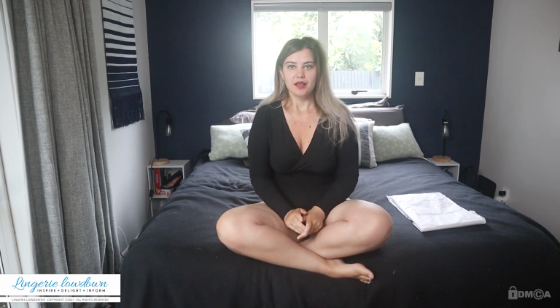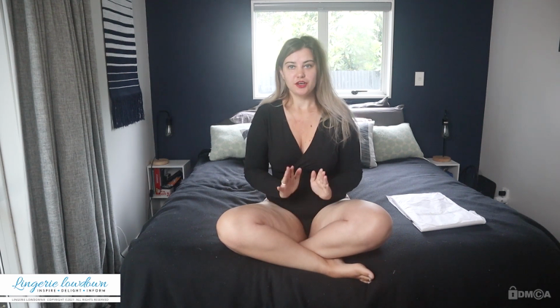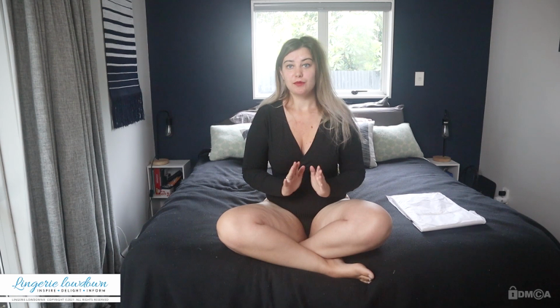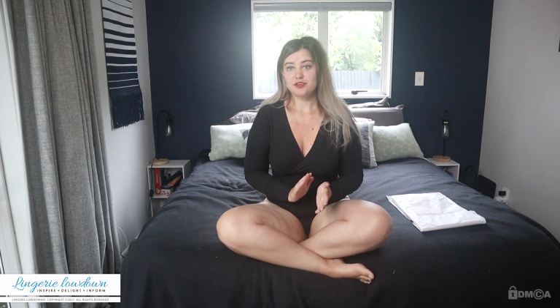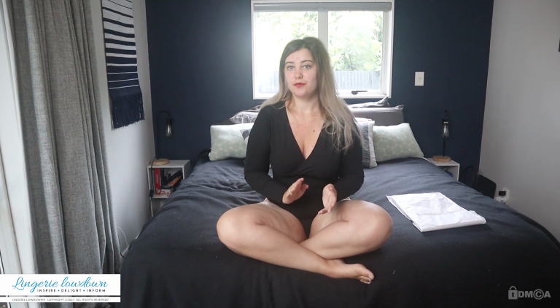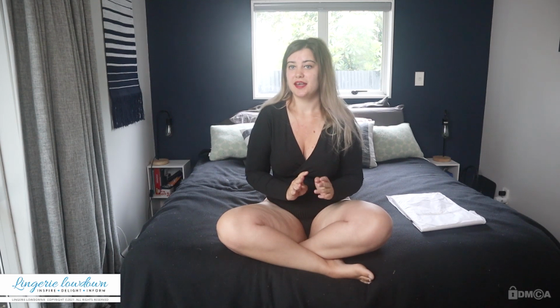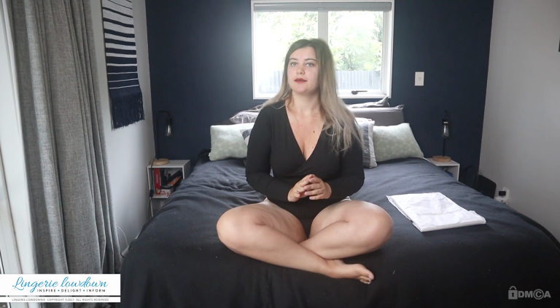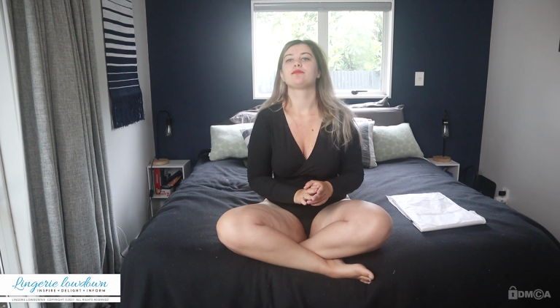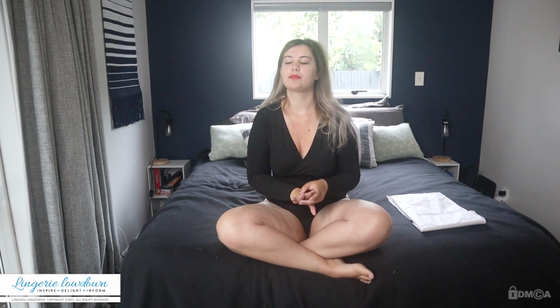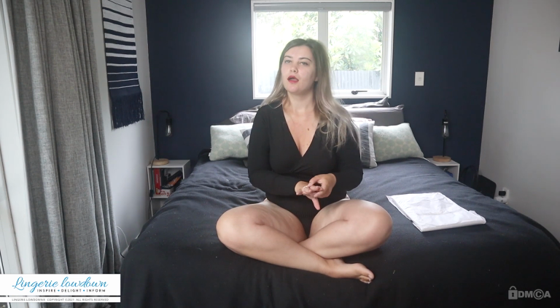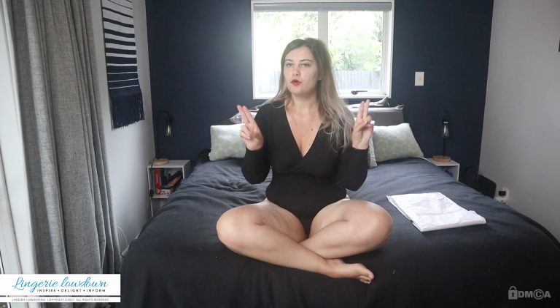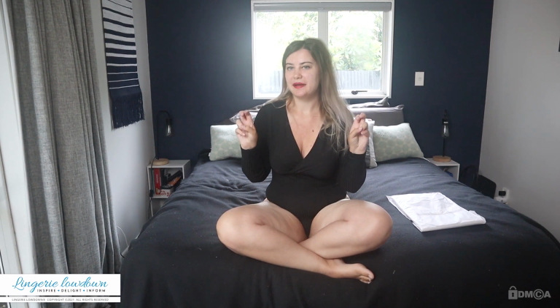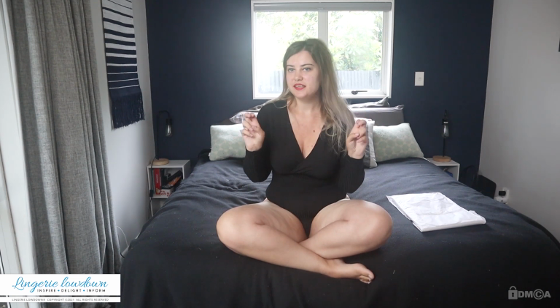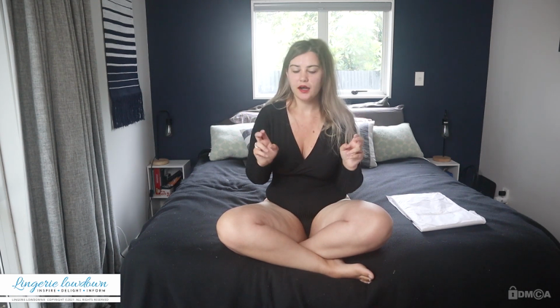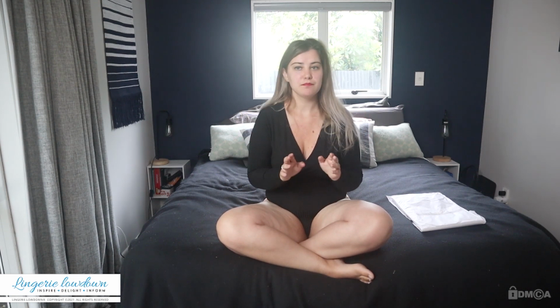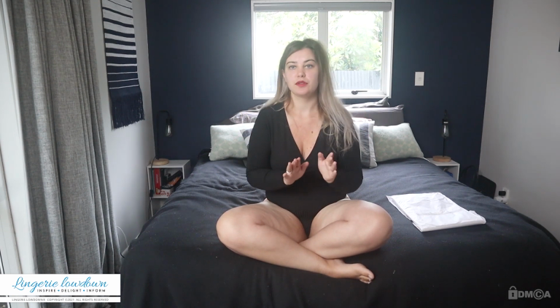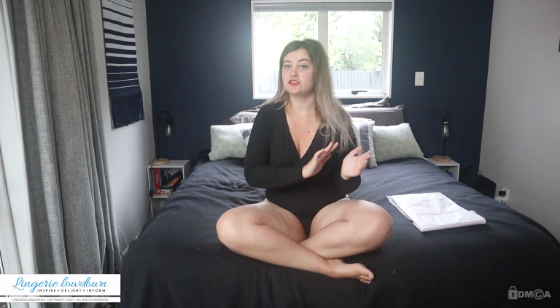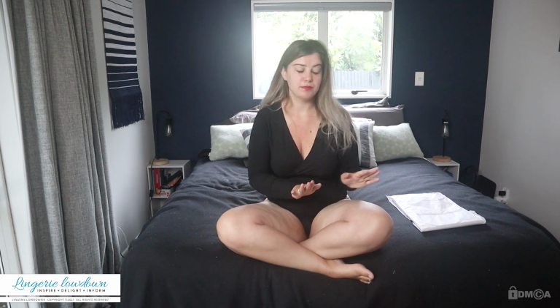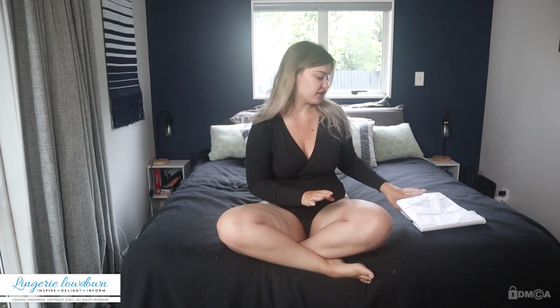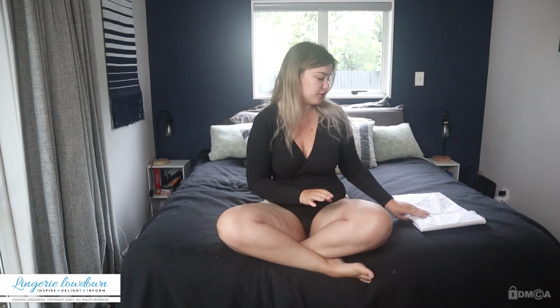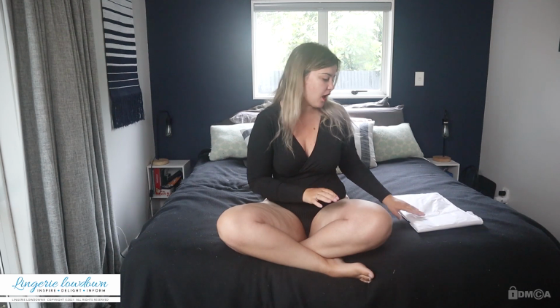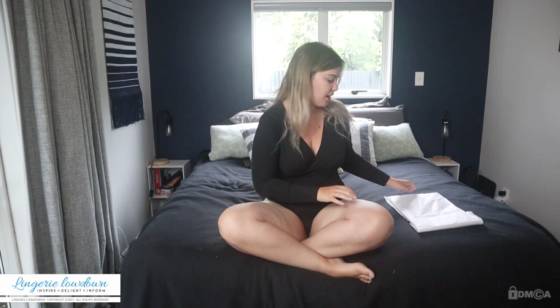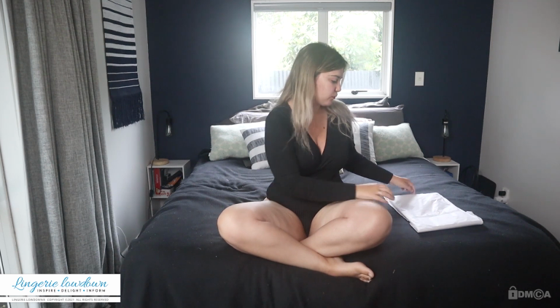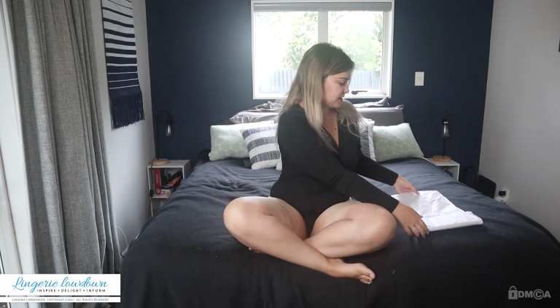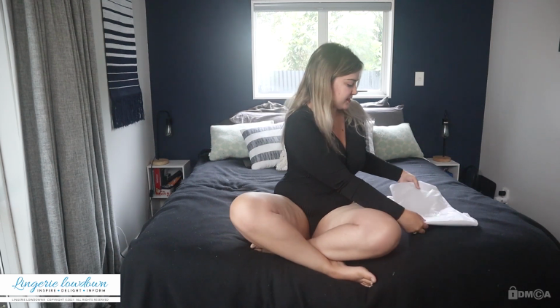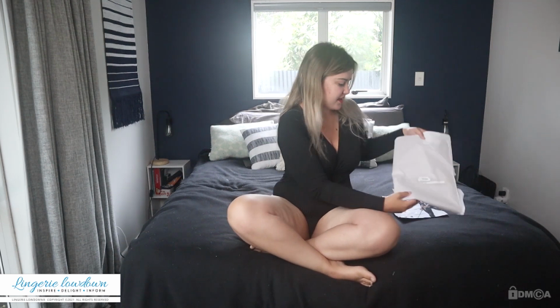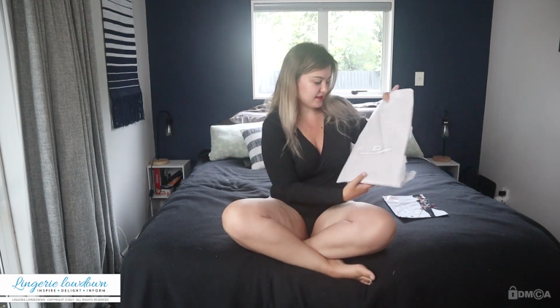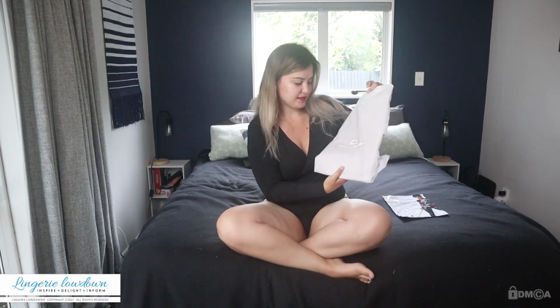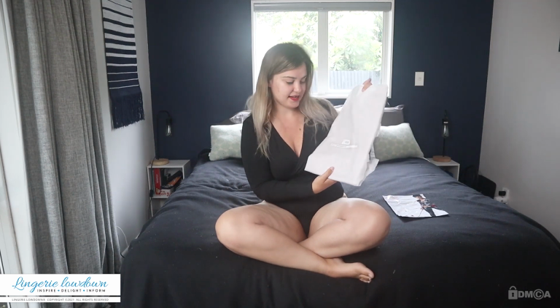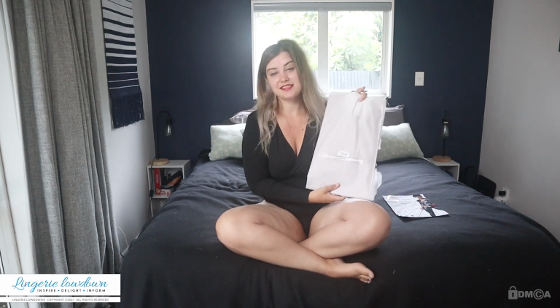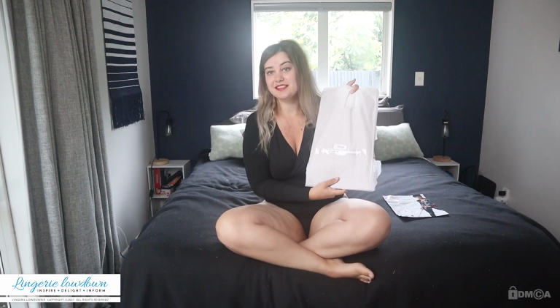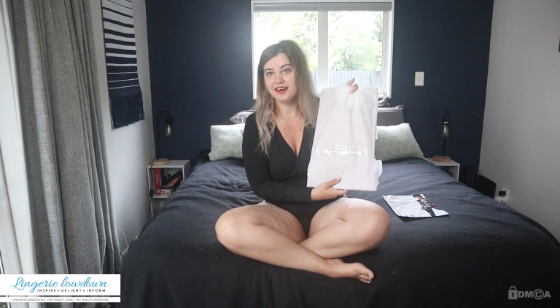I will start off with a more basic item but one that's super versatile, which is a latex skater skirt.